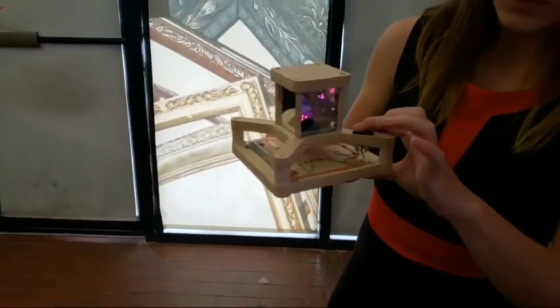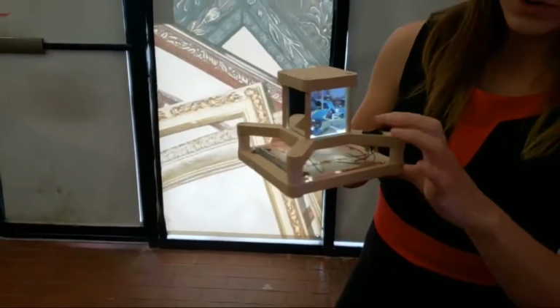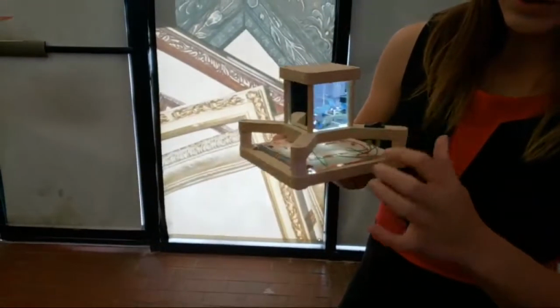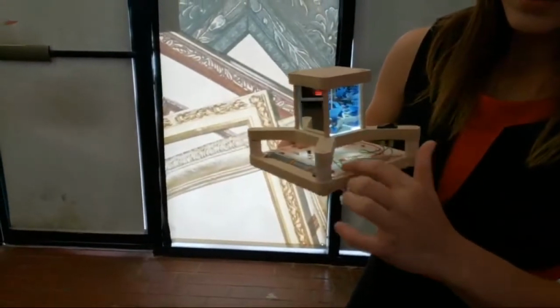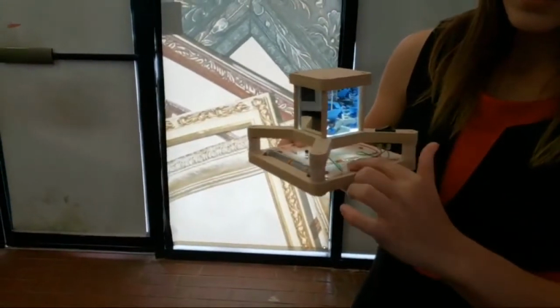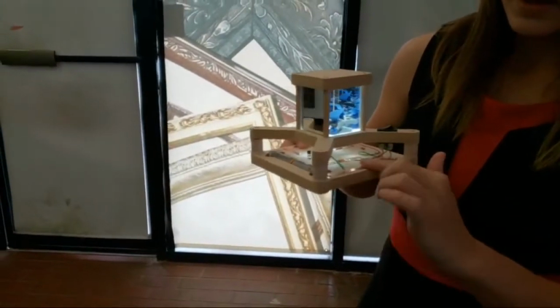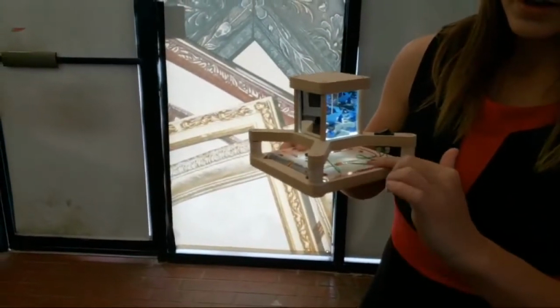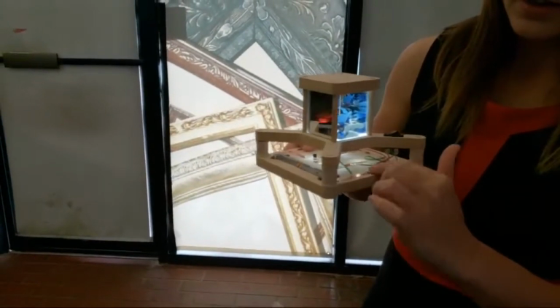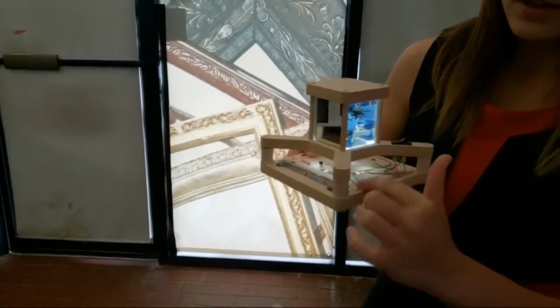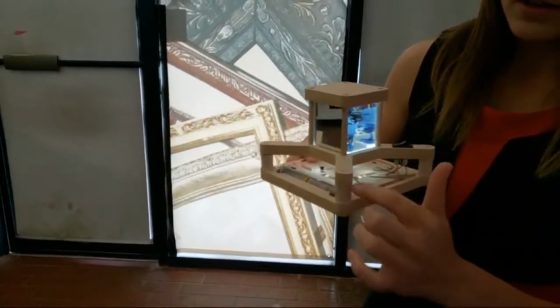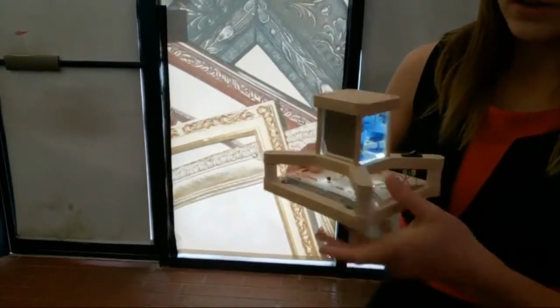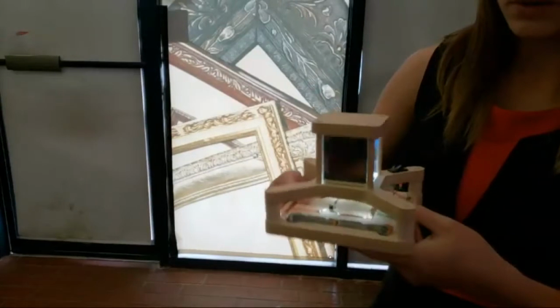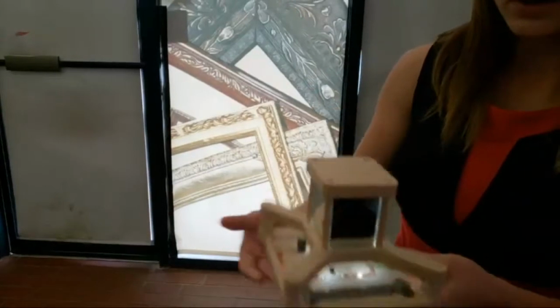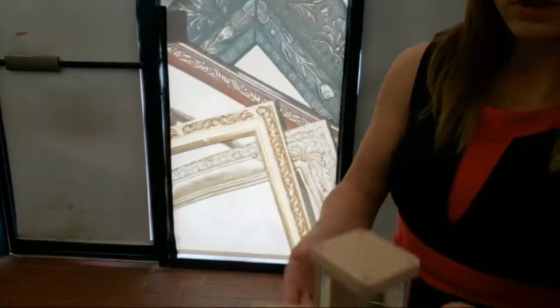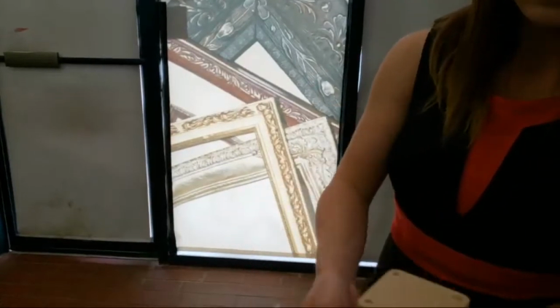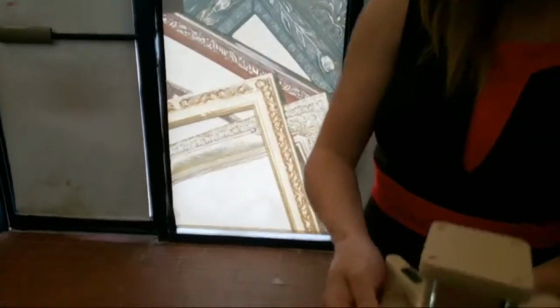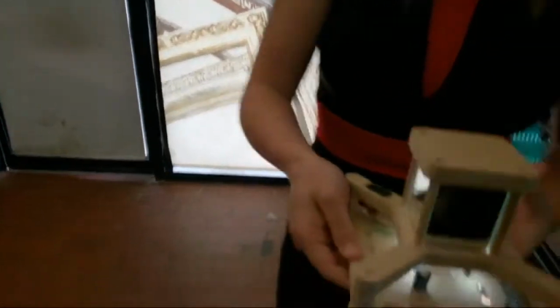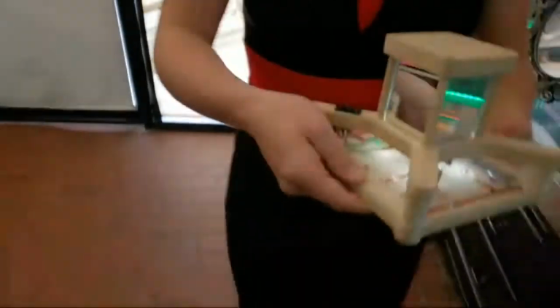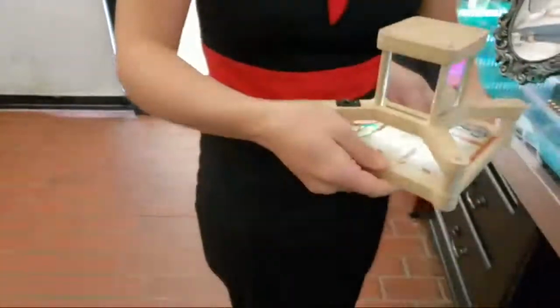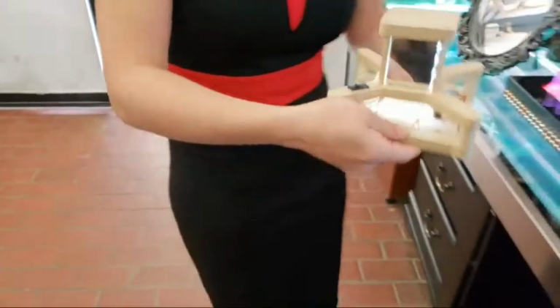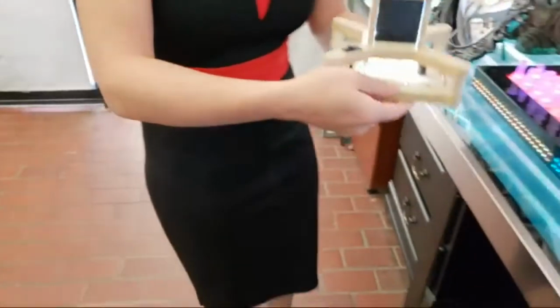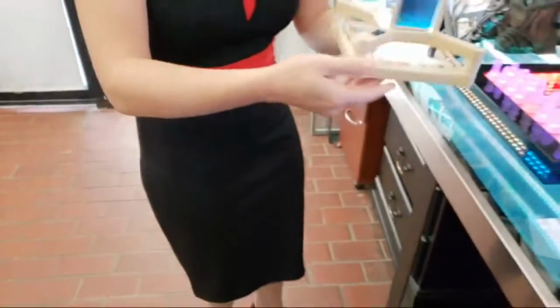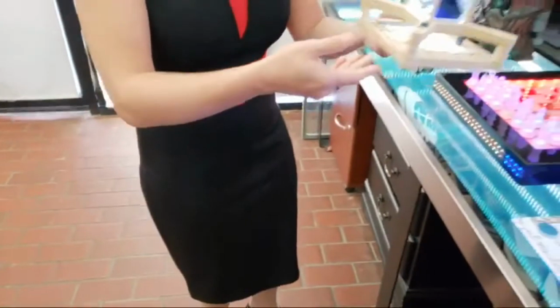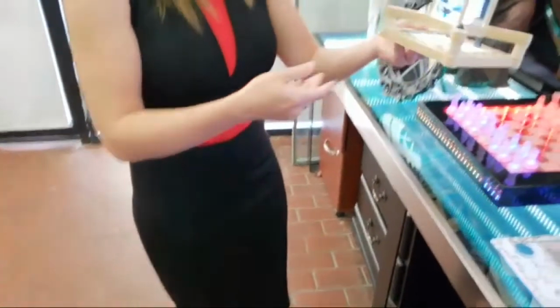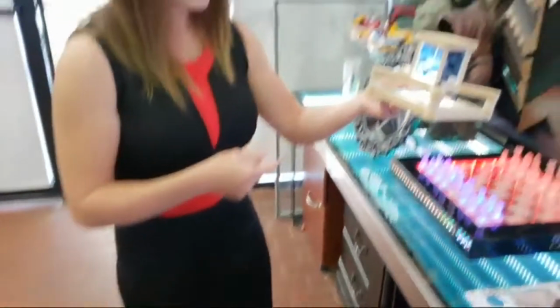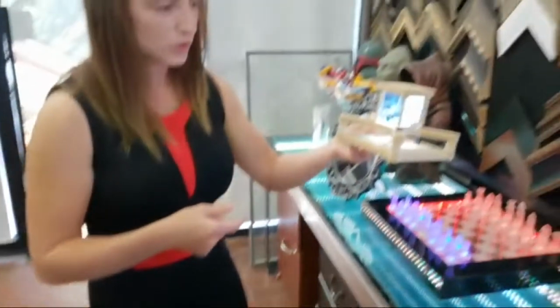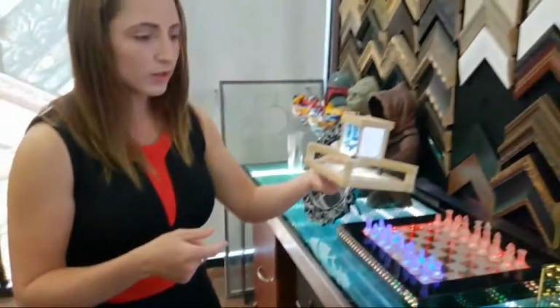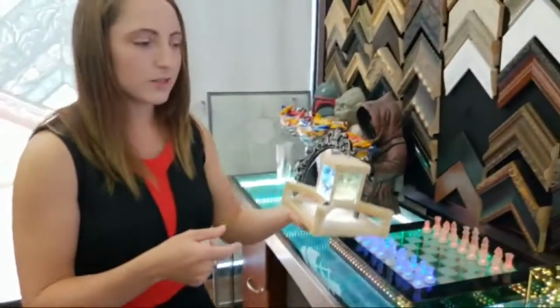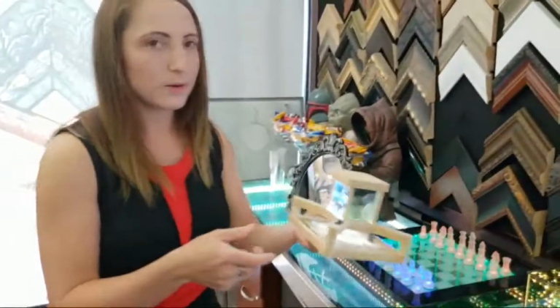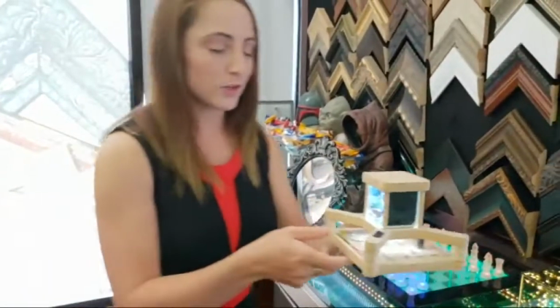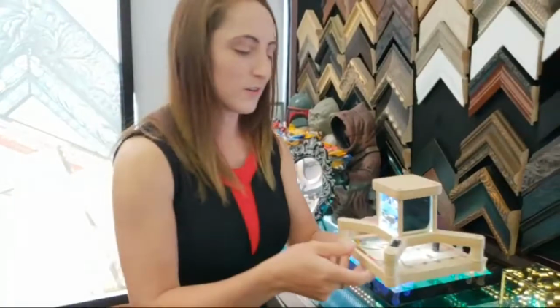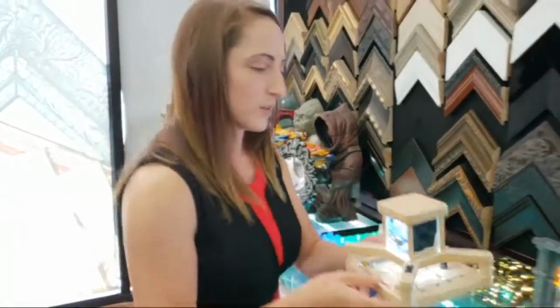You can turn it on and see how the batteries are connected — it's a great little DIY project.